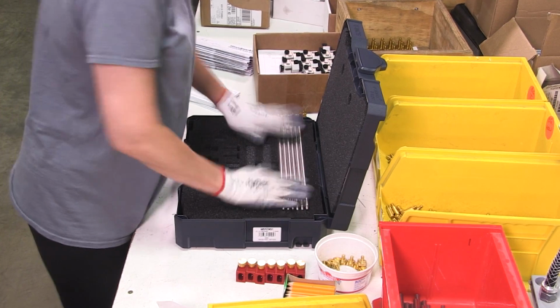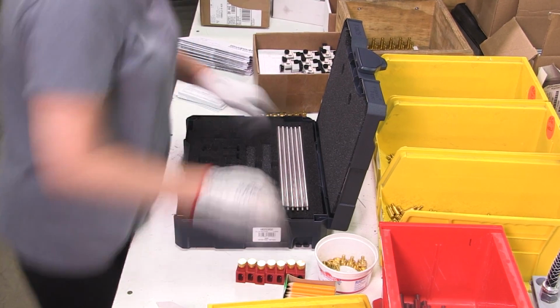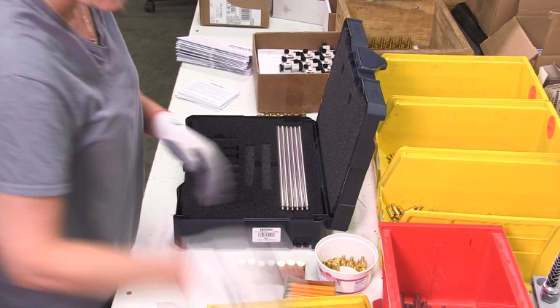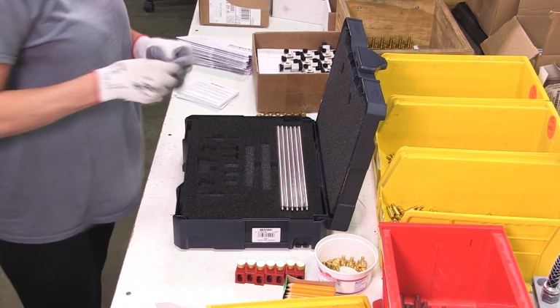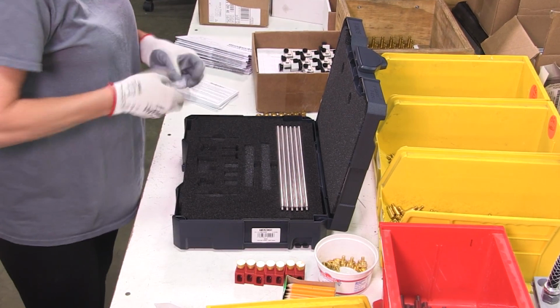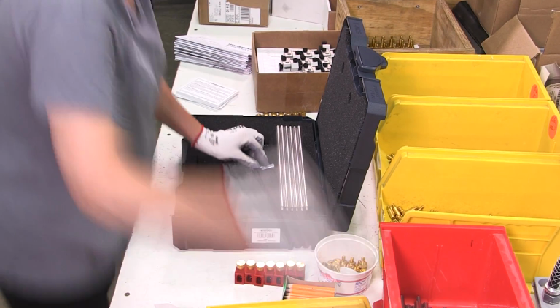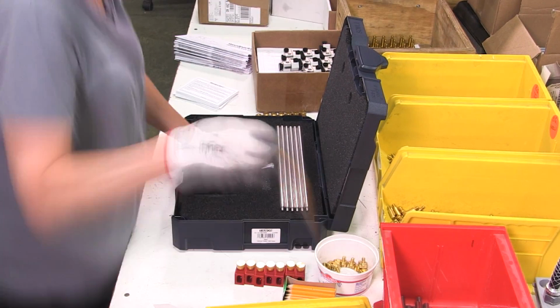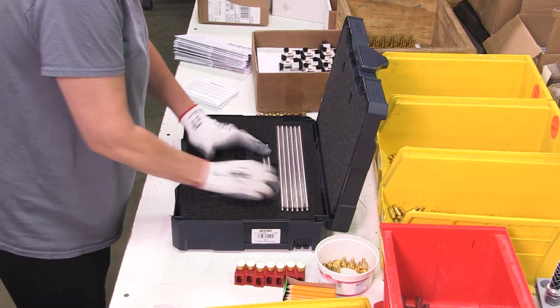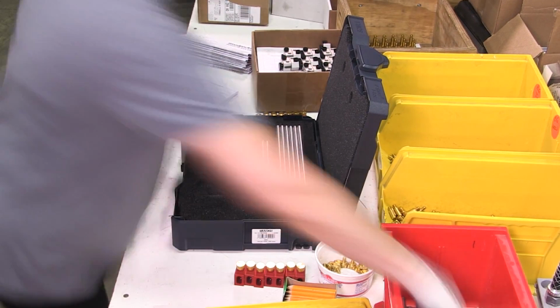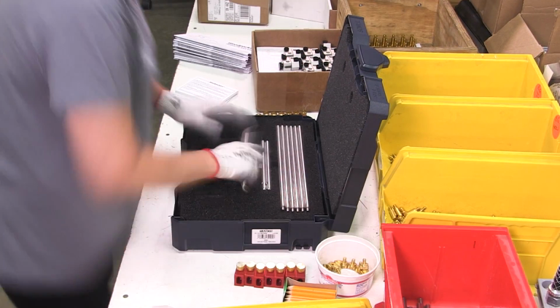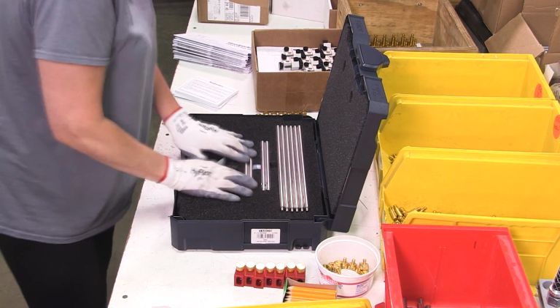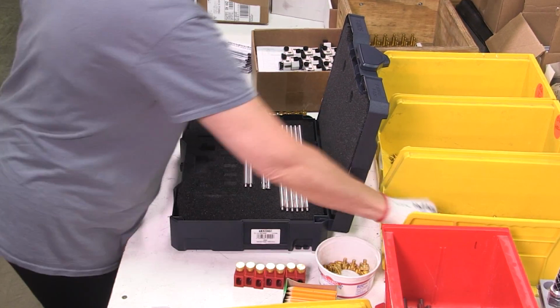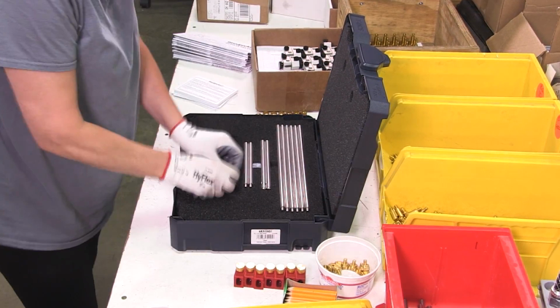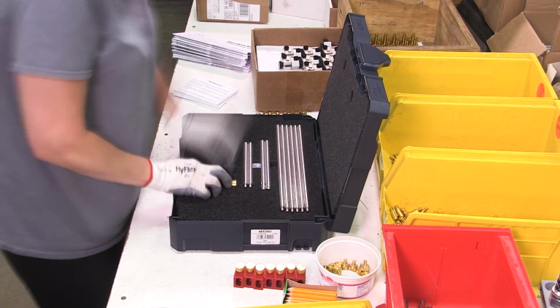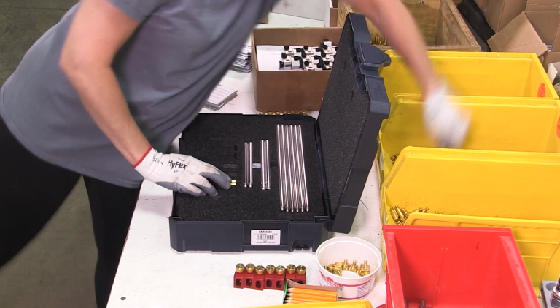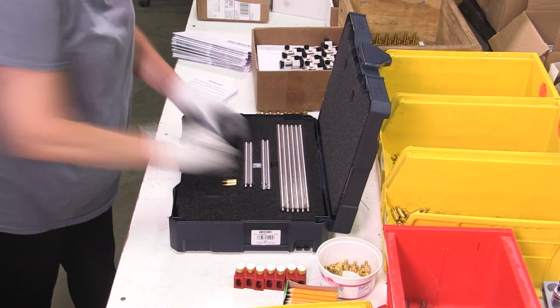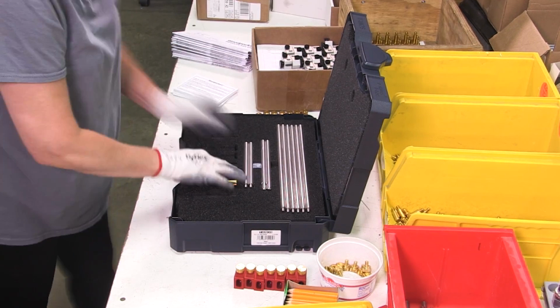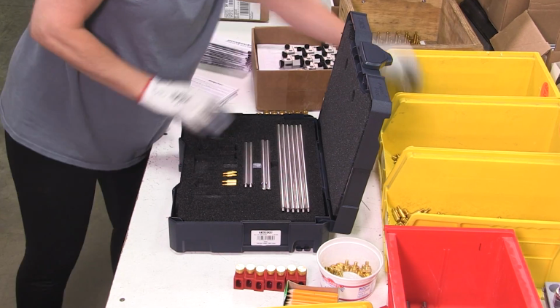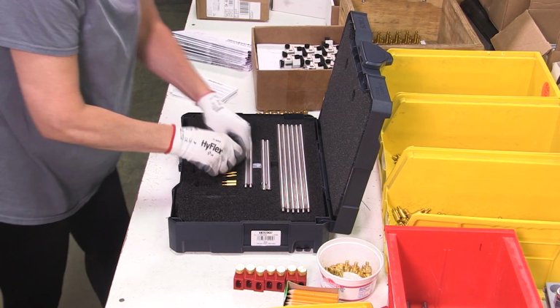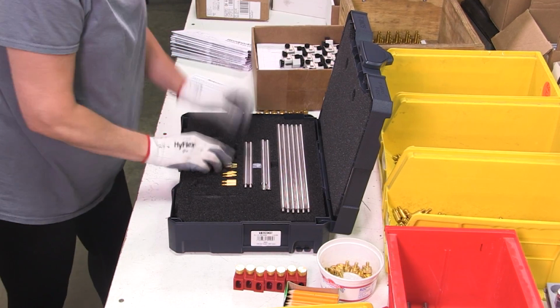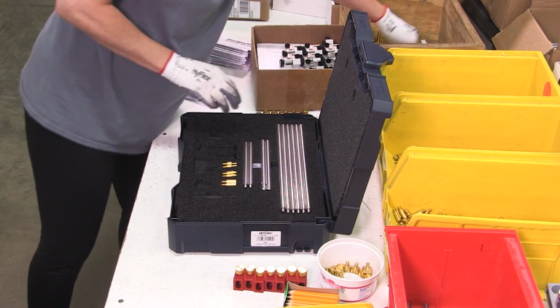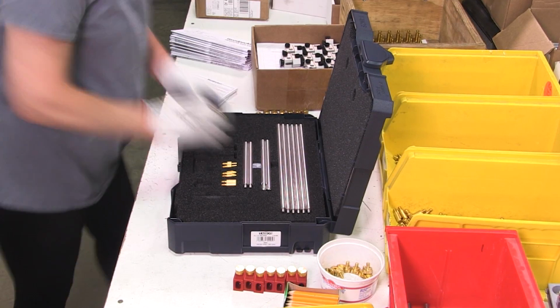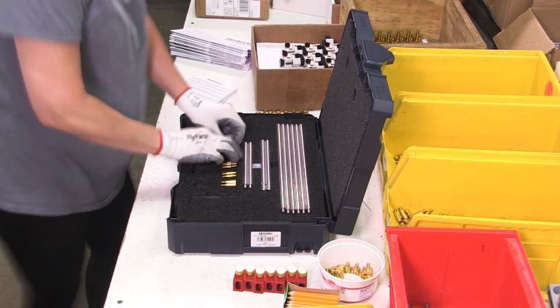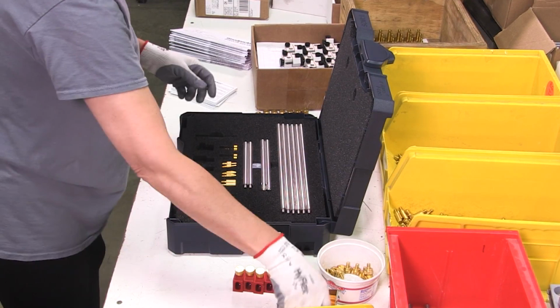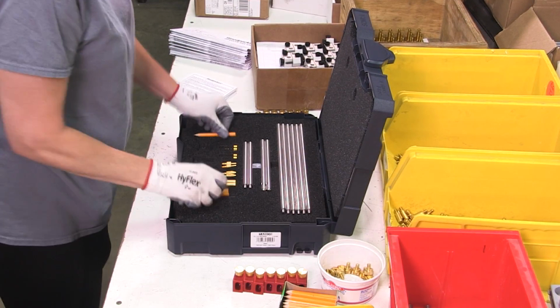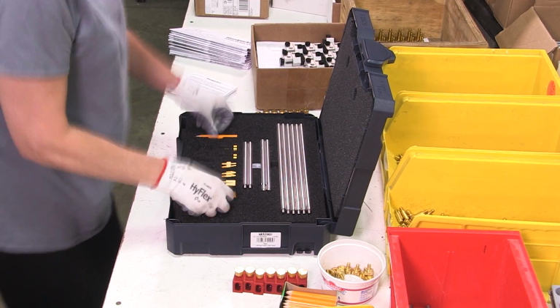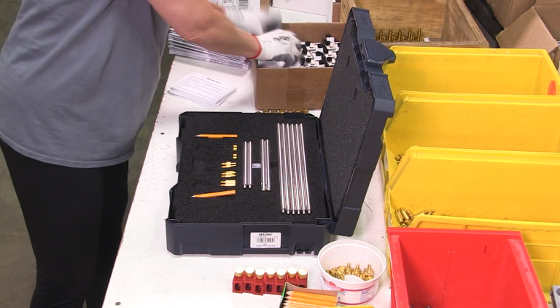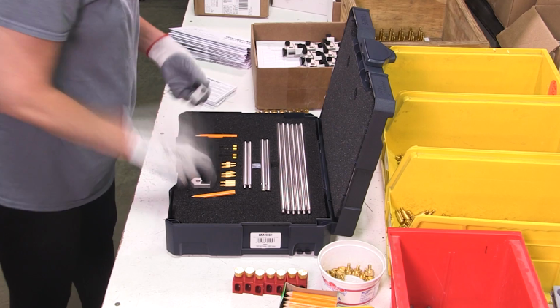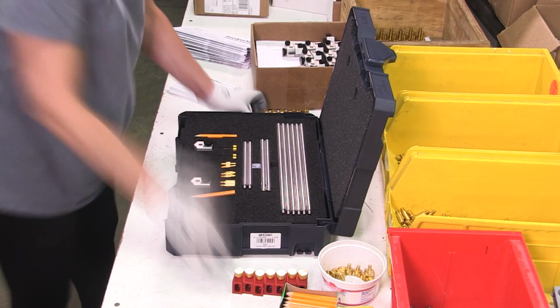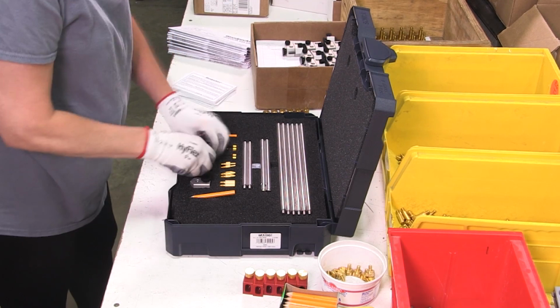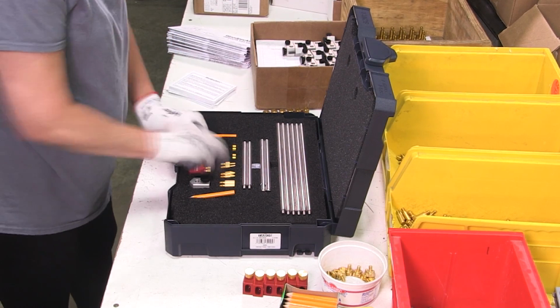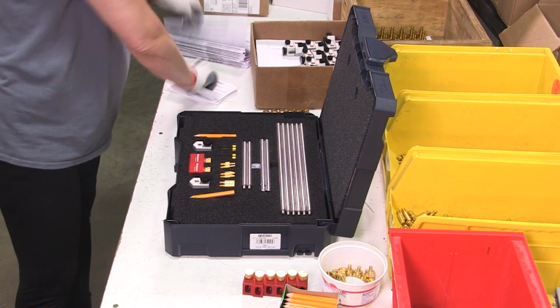All of the parts will eventually make it here to assembly, where they are packed up and shipped out. So if you order this one-time tool, look forward to it making its way to your shop soon.